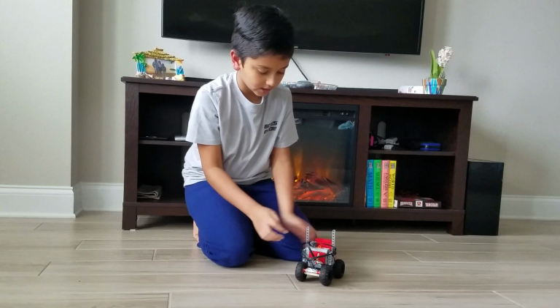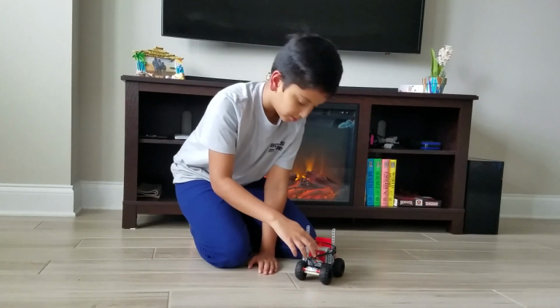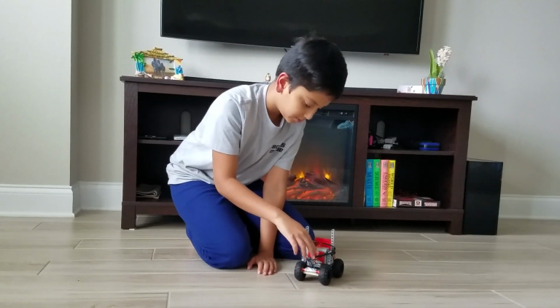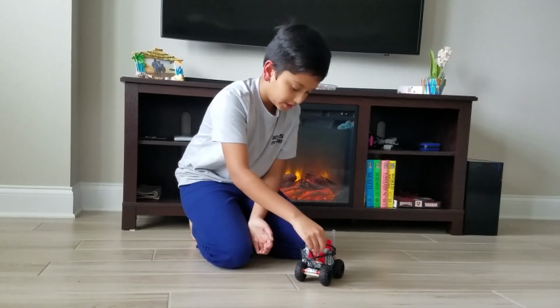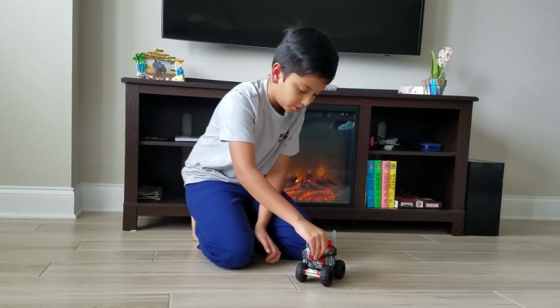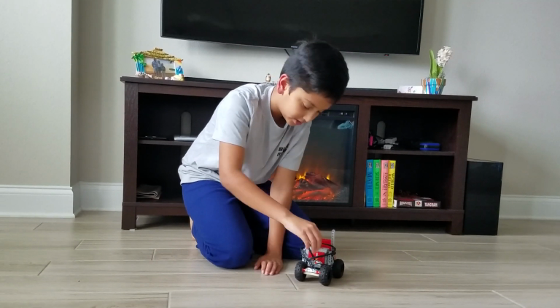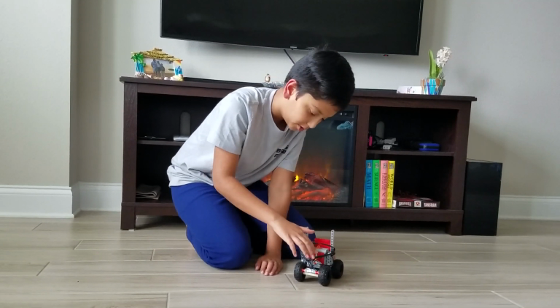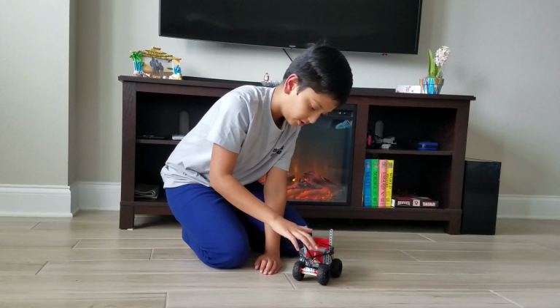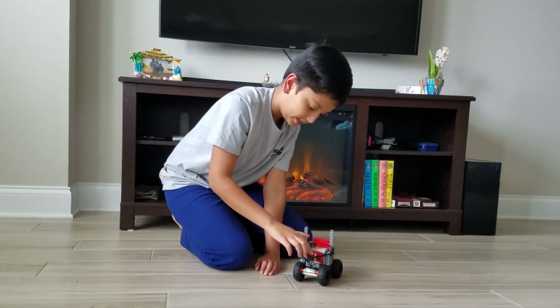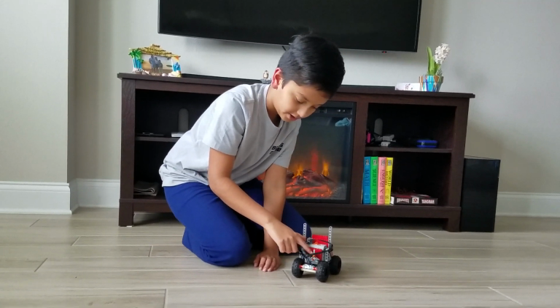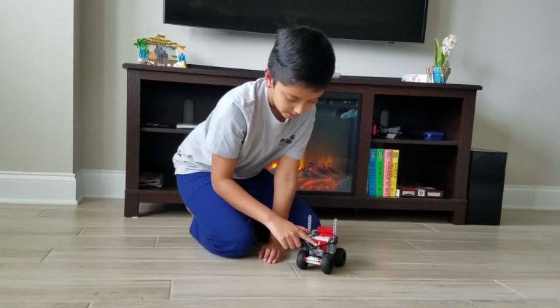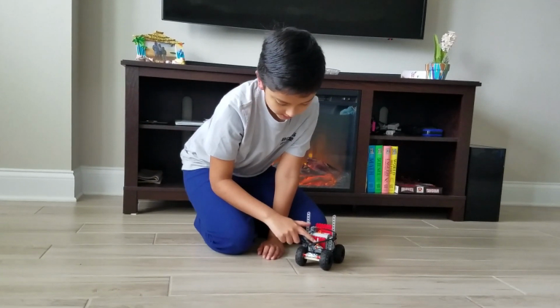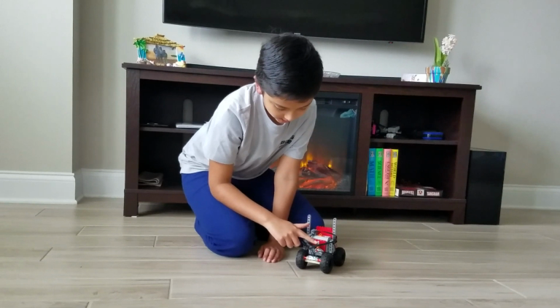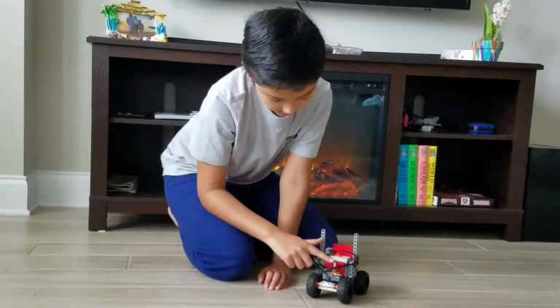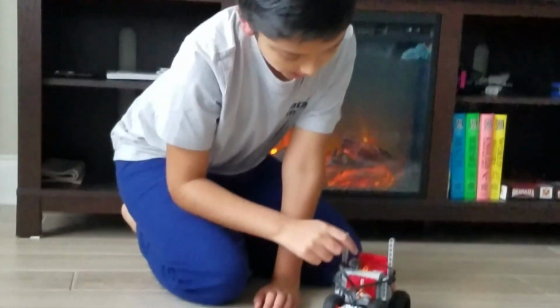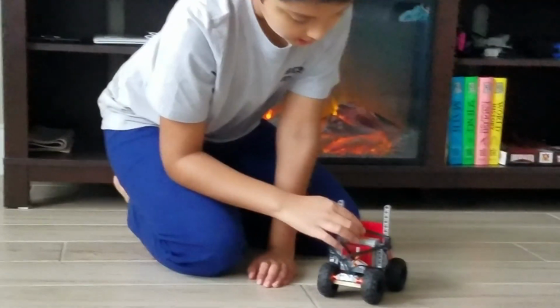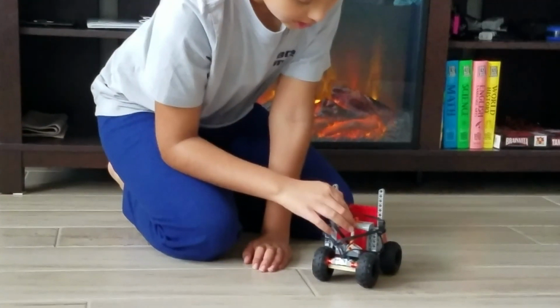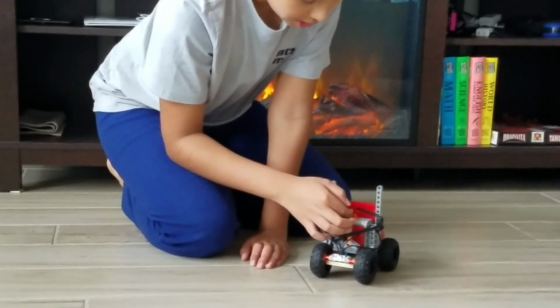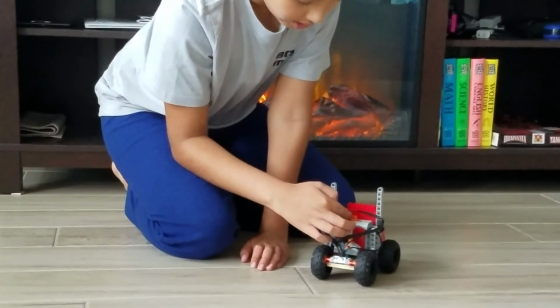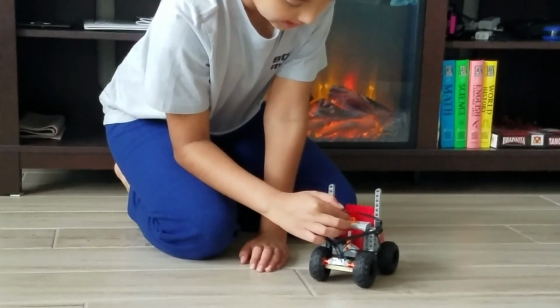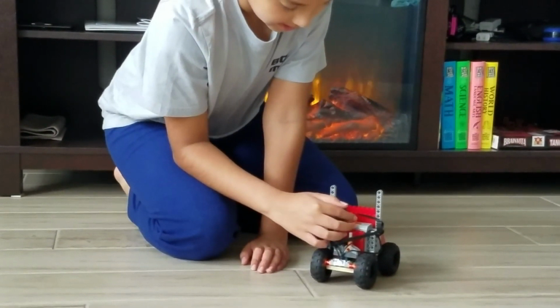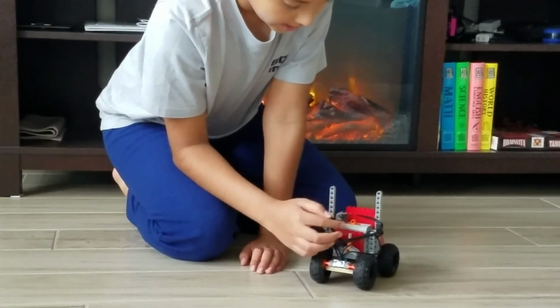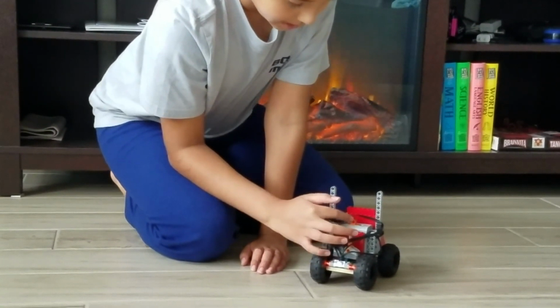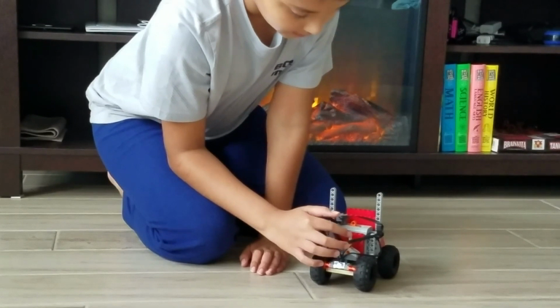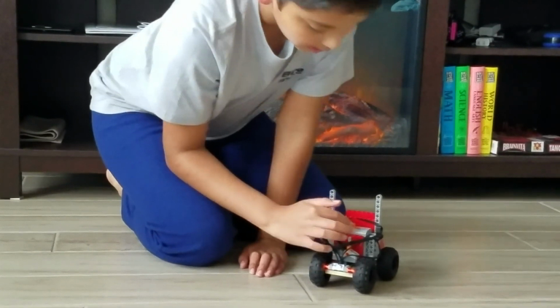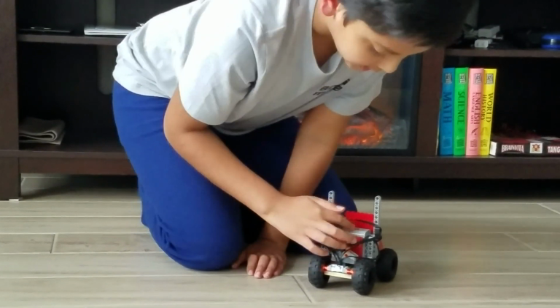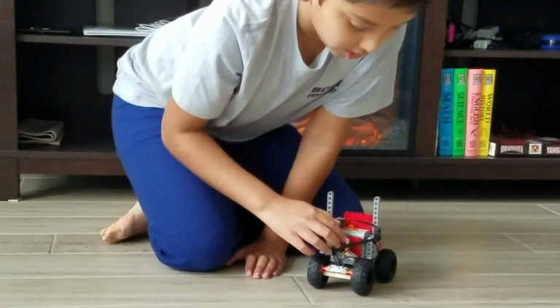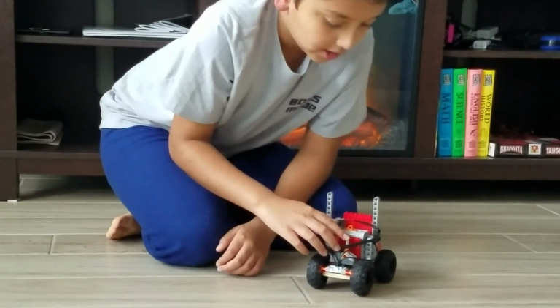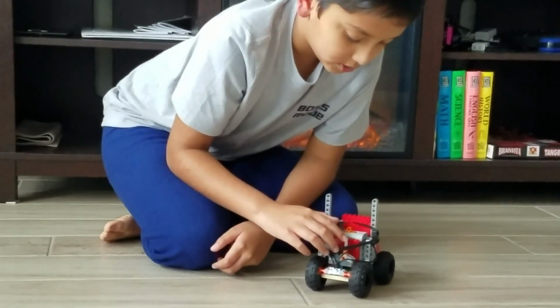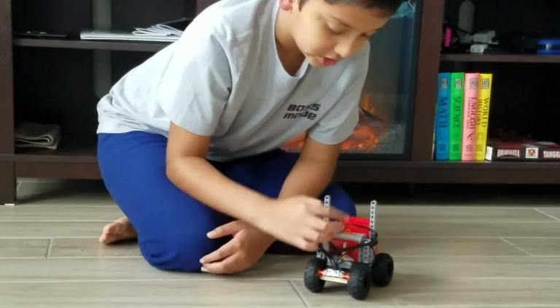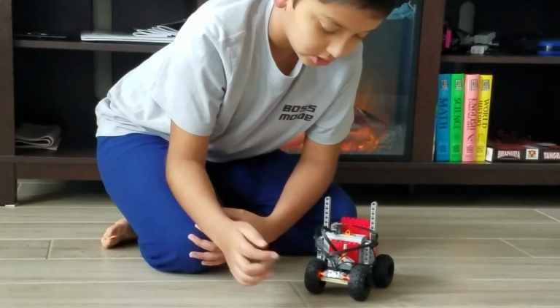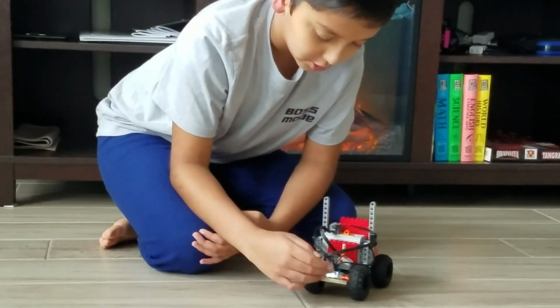The switch for the motor is located here. This is the motor switch, and then the switch to turn on the whole thing is here. Only when this main switch is turned on can you switch the motor on.